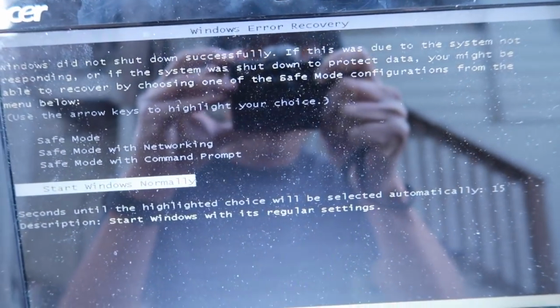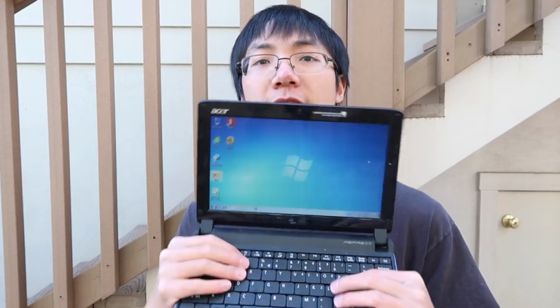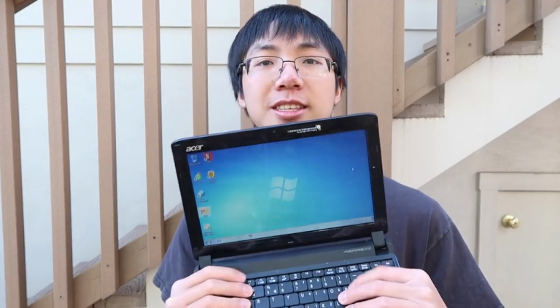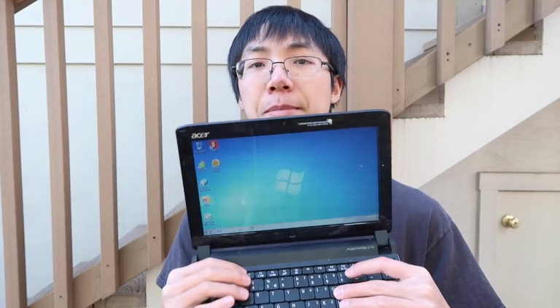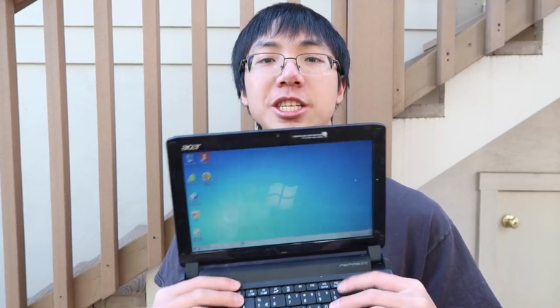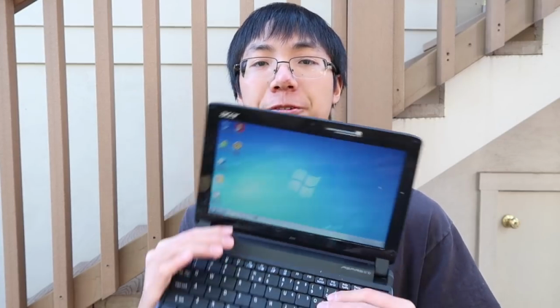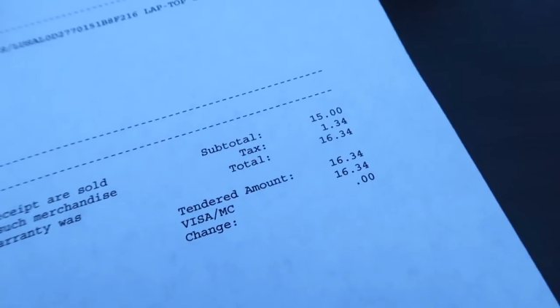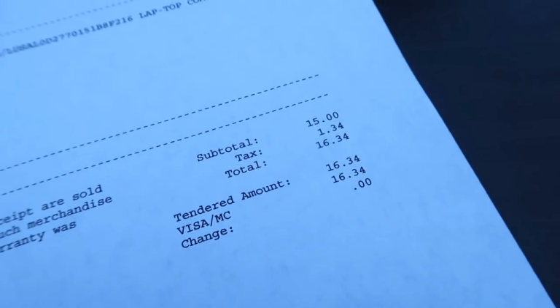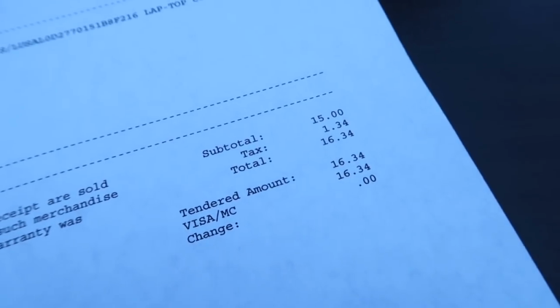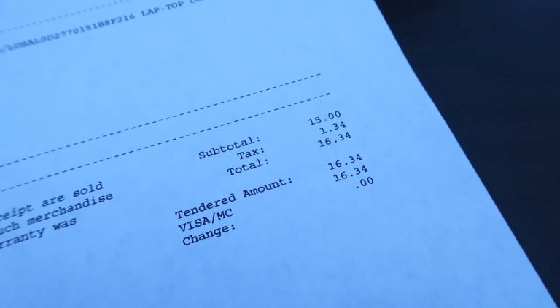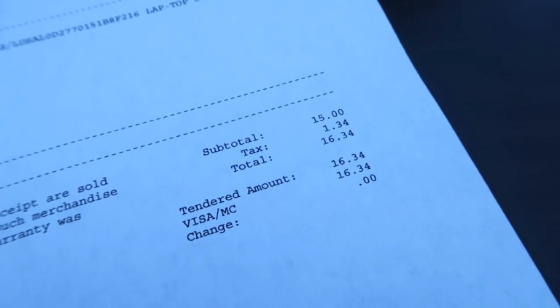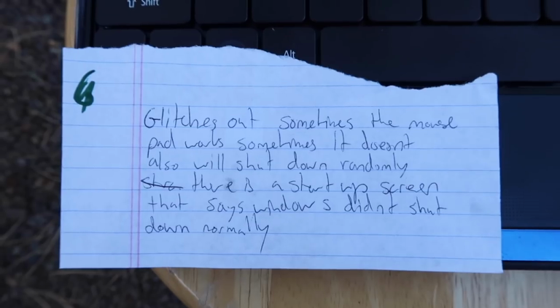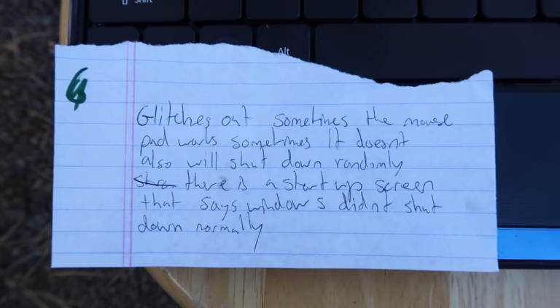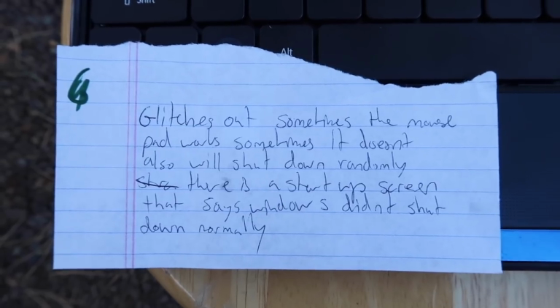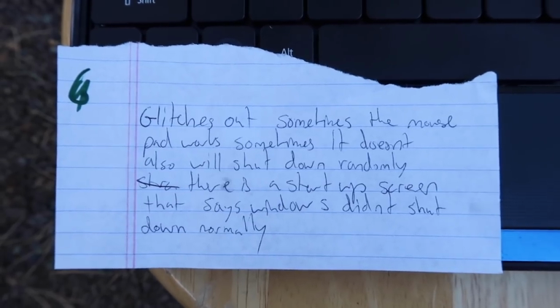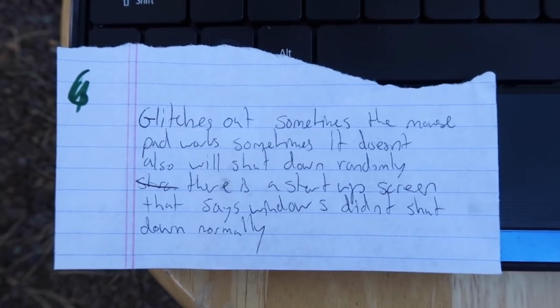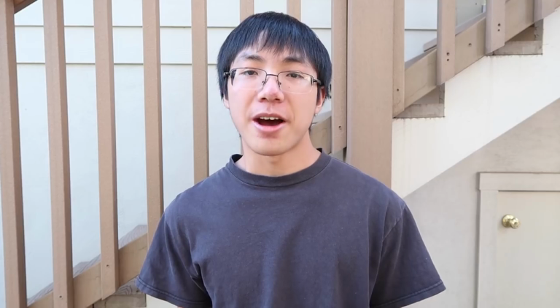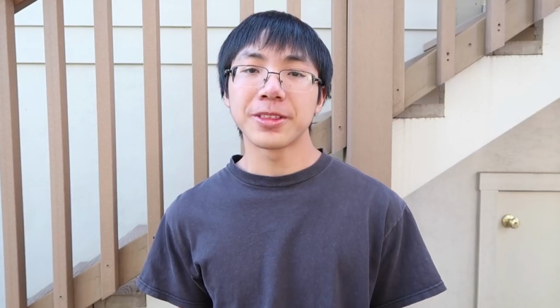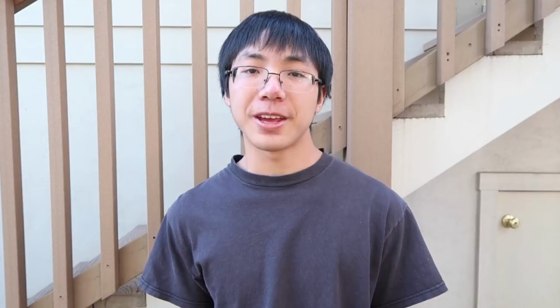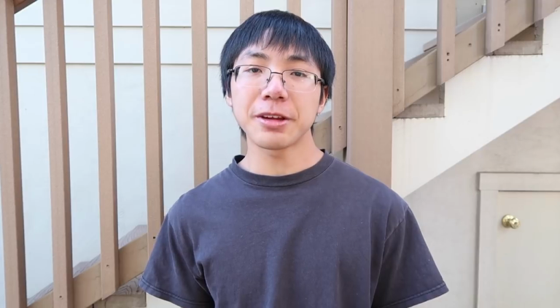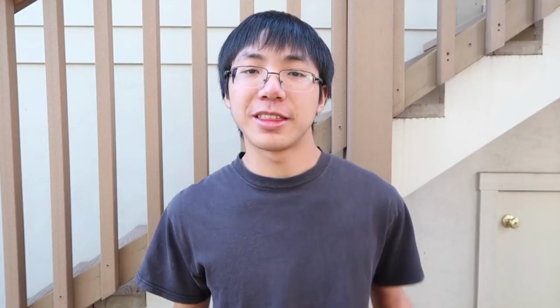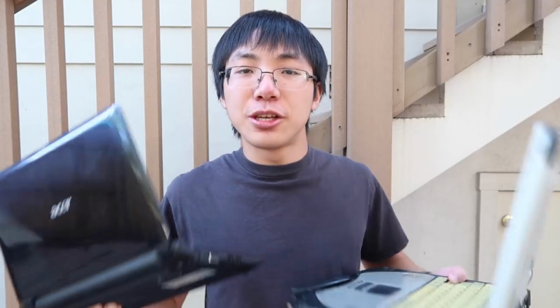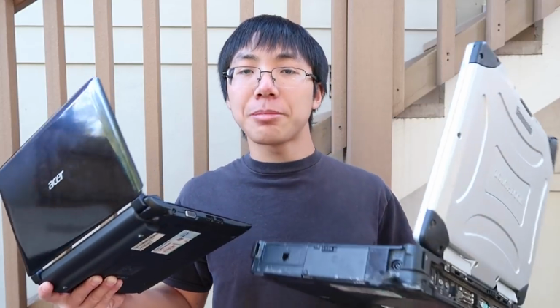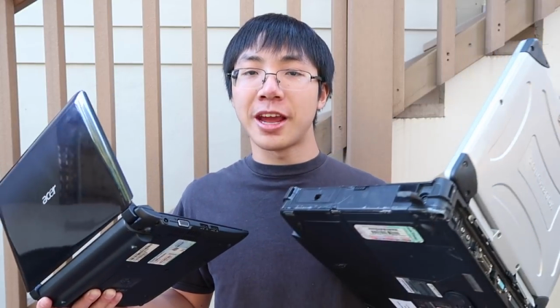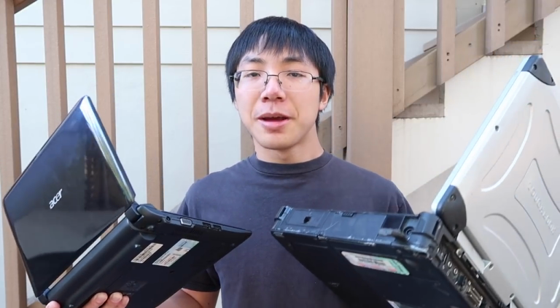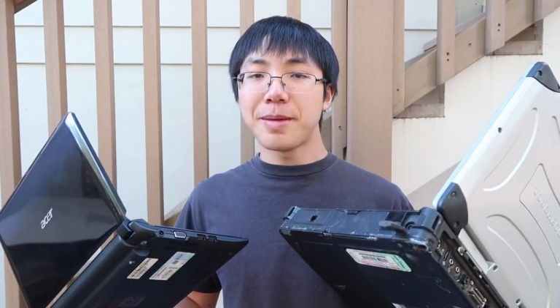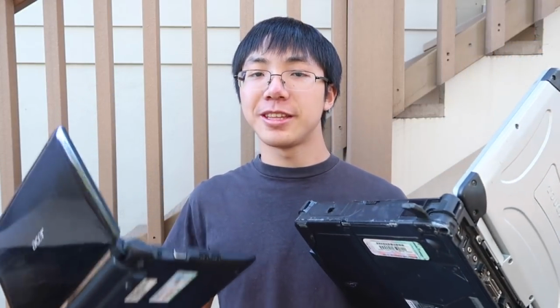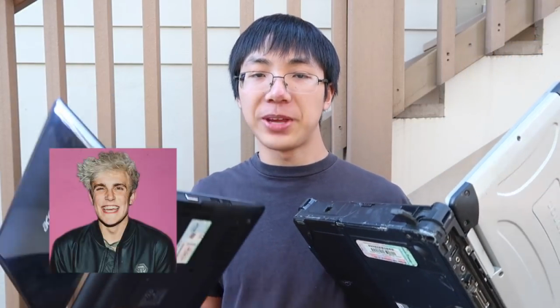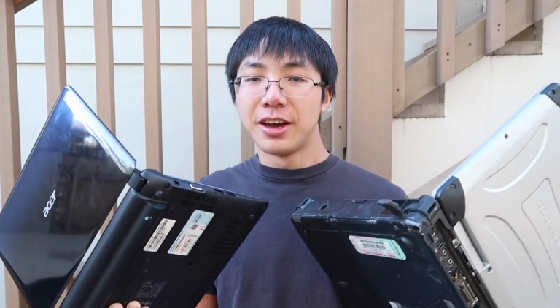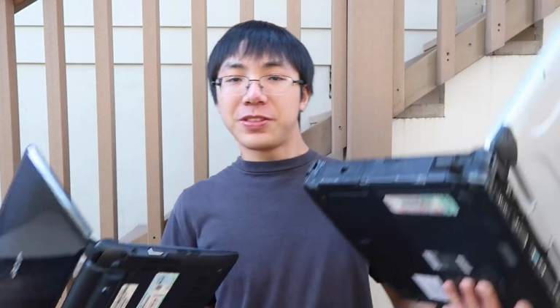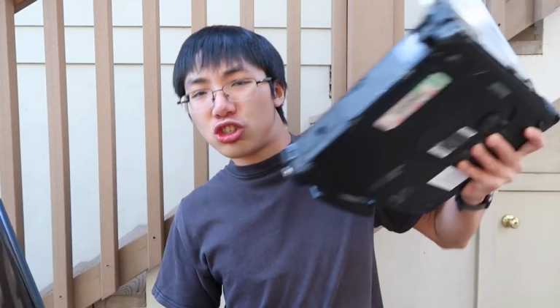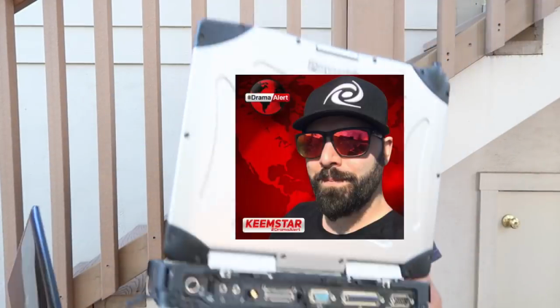I got this thing at a pawn shop for $15, because there were so many things wrong with it. Now, for this video, I'm gonna bring these two laptops together by smashing the weak with the strong.